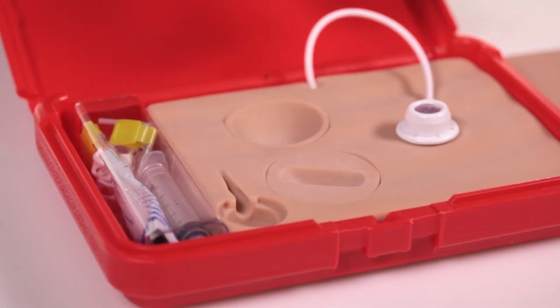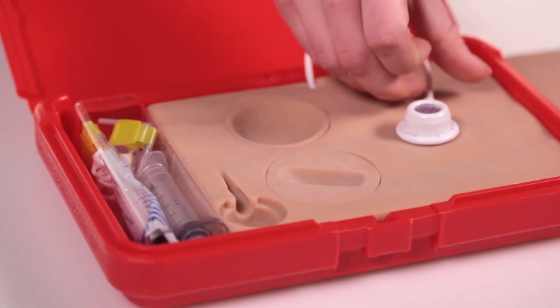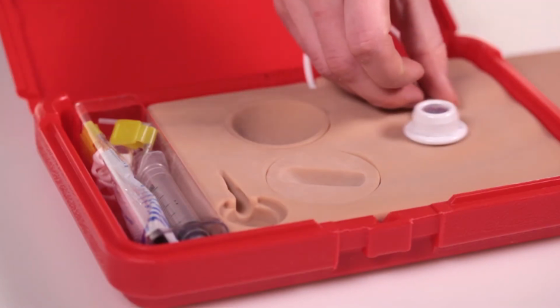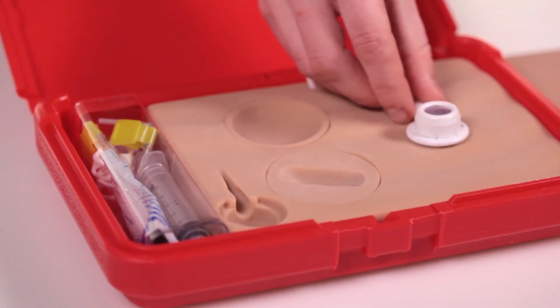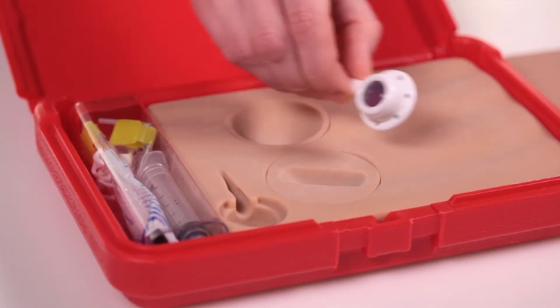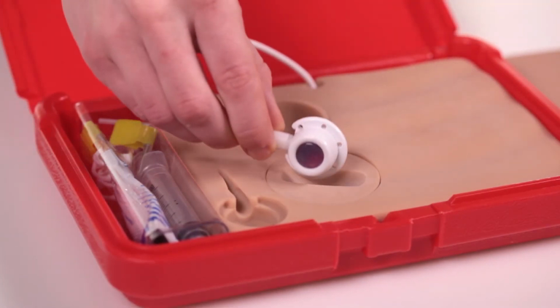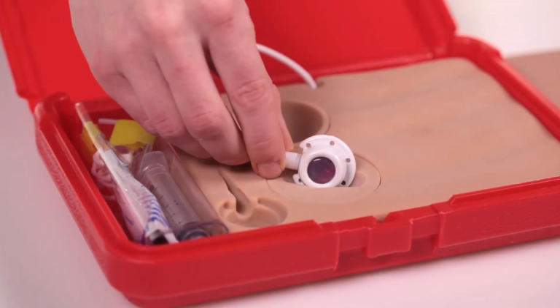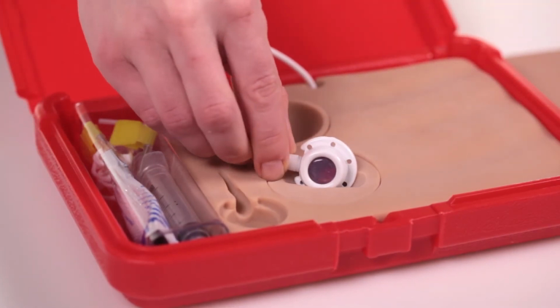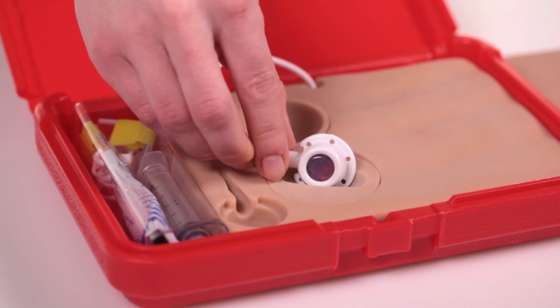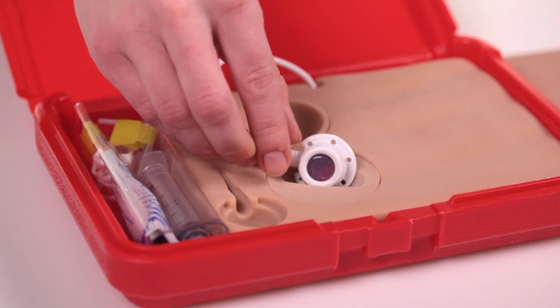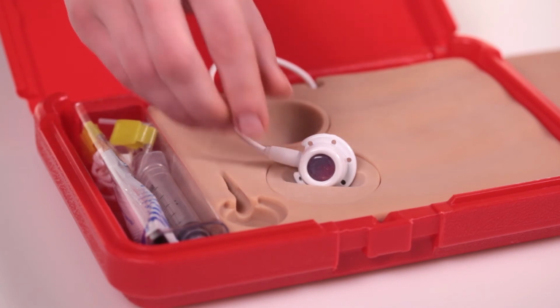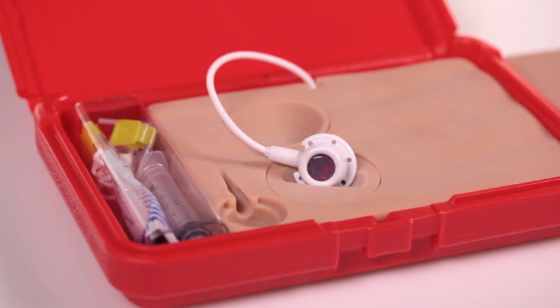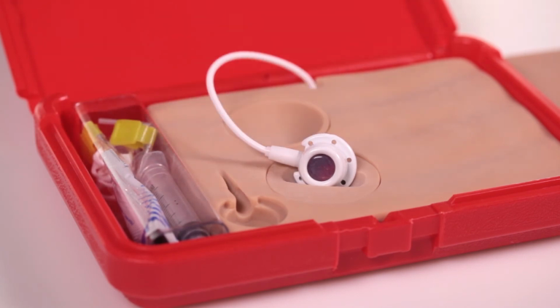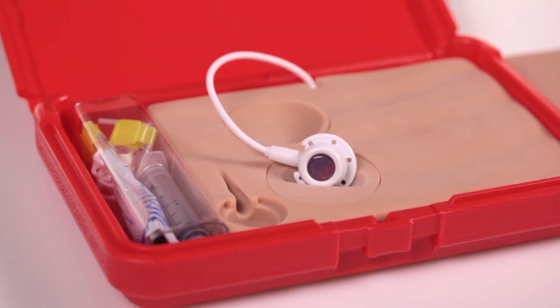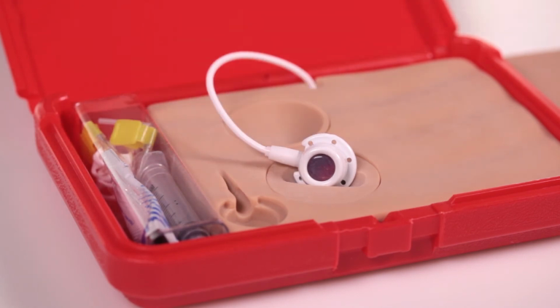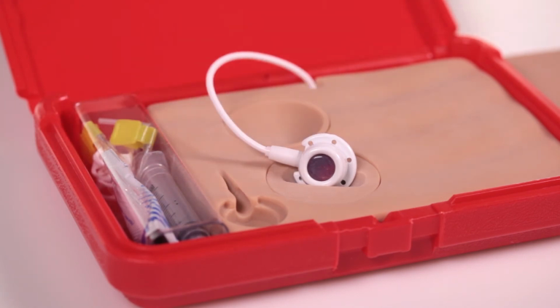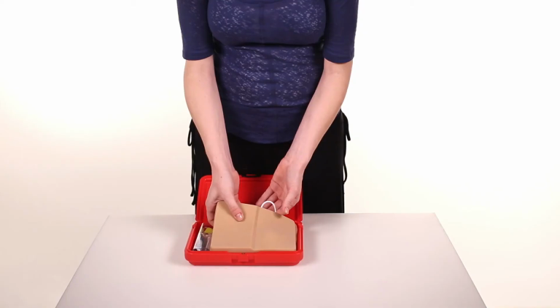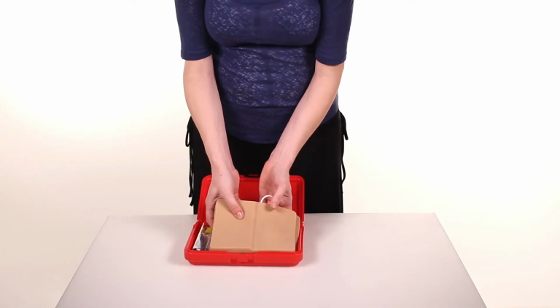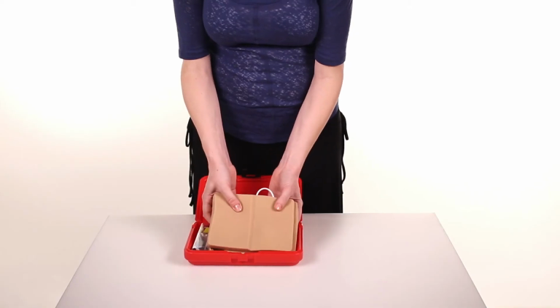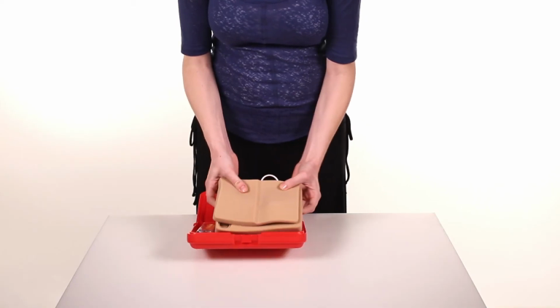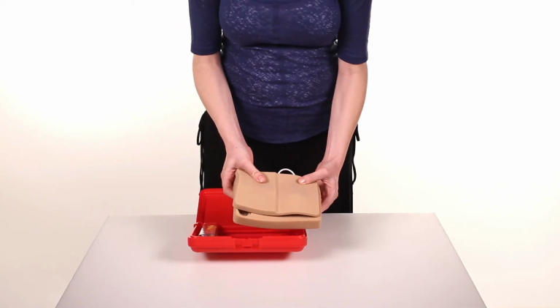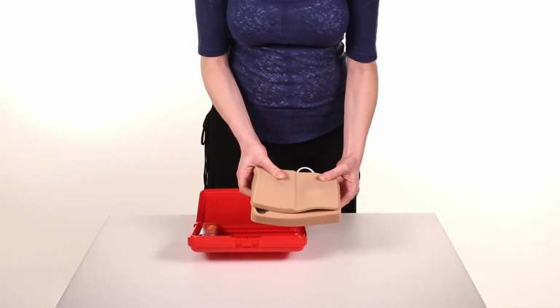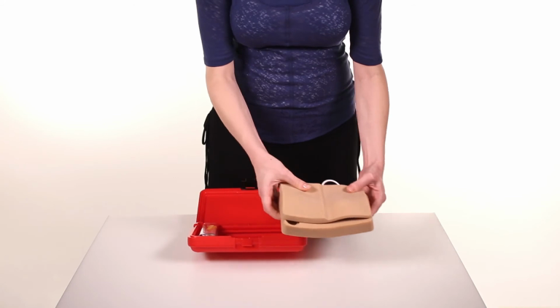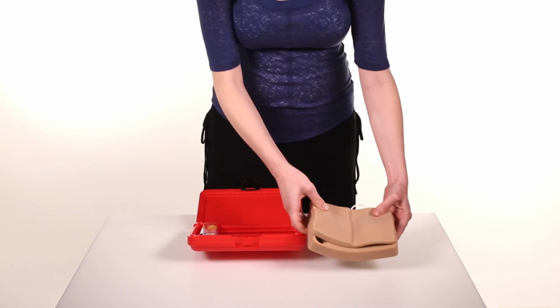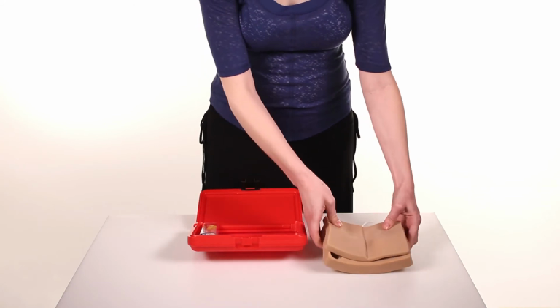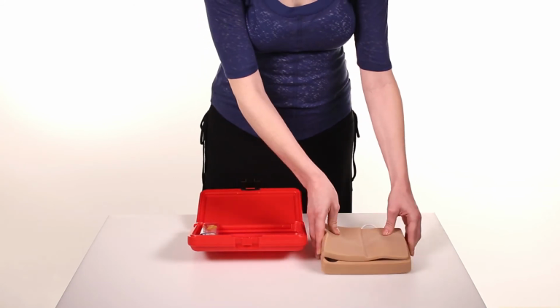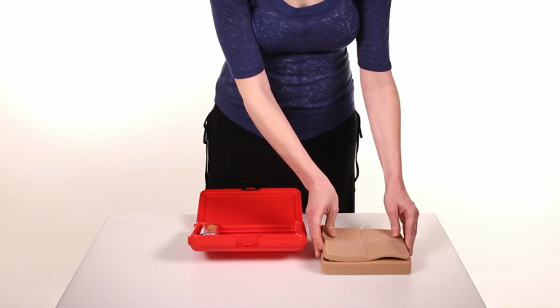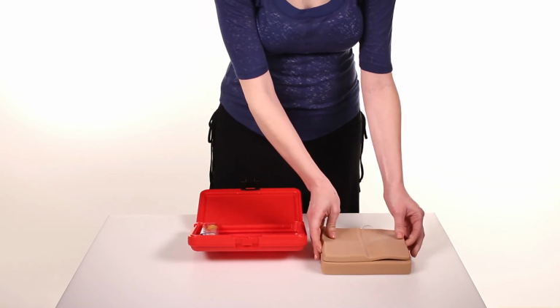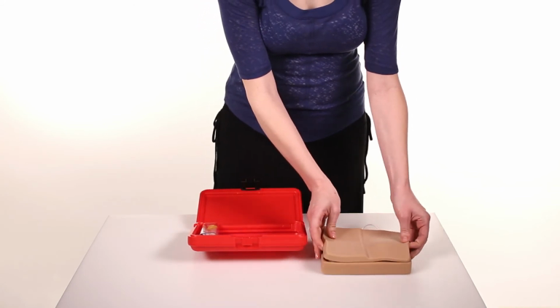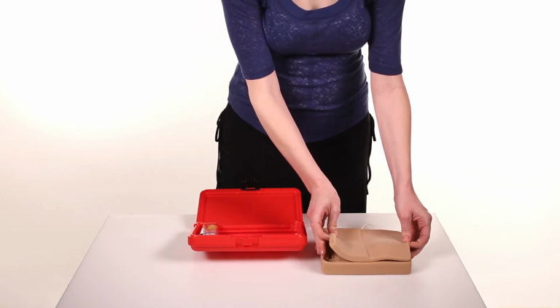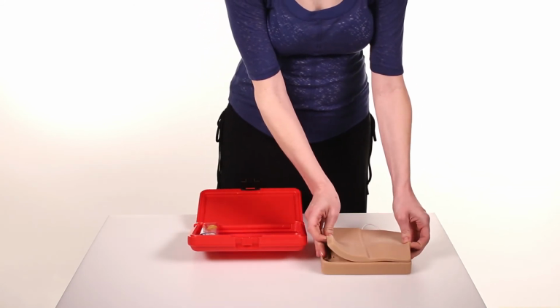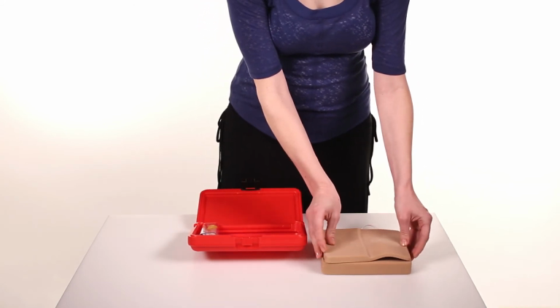Item 5022 simulates a tipped port by positioning the port in a tipped orientation. The inserts are interchangeable and the model can be accessed in the case or removed from the case.